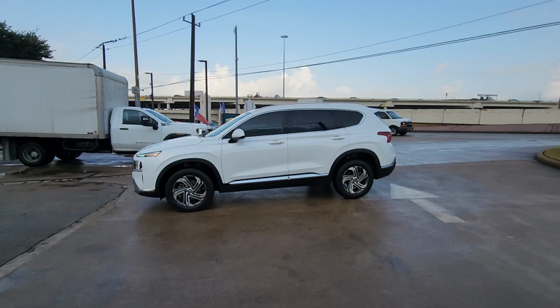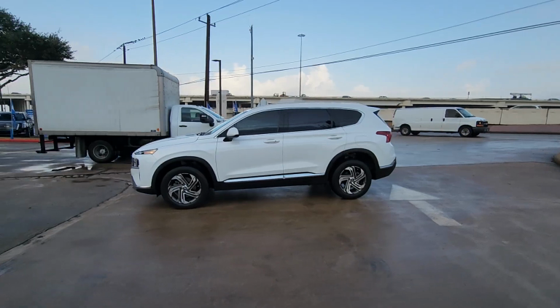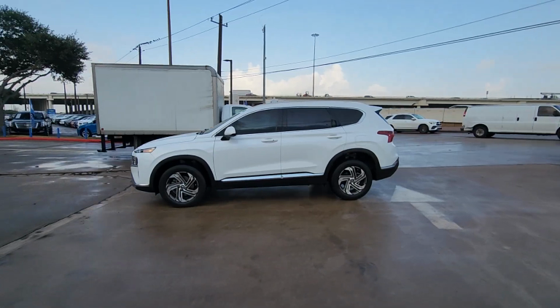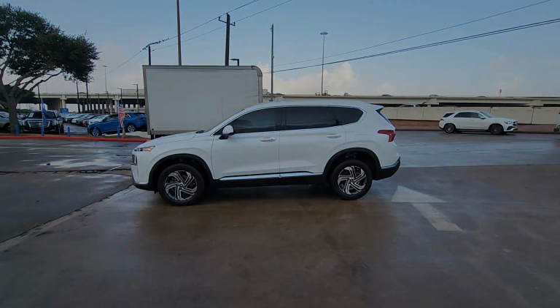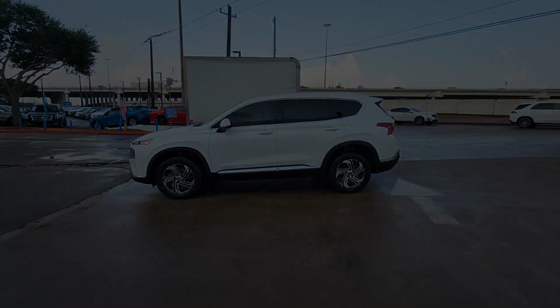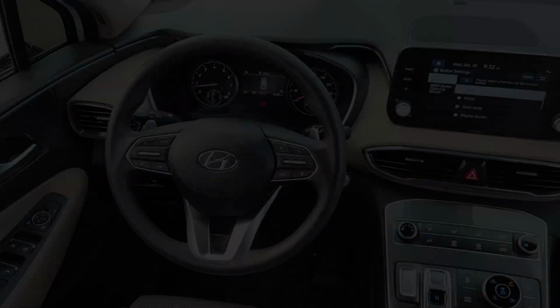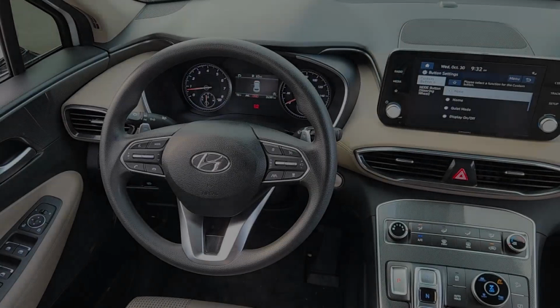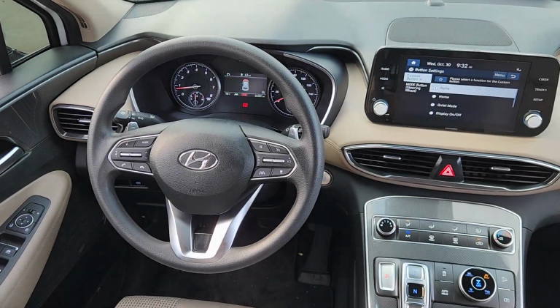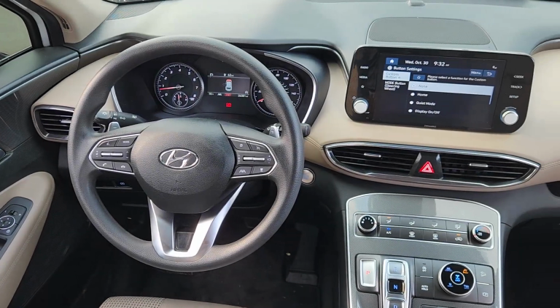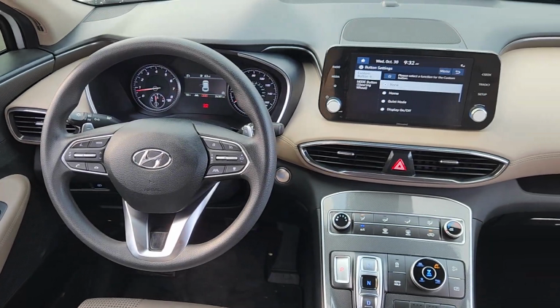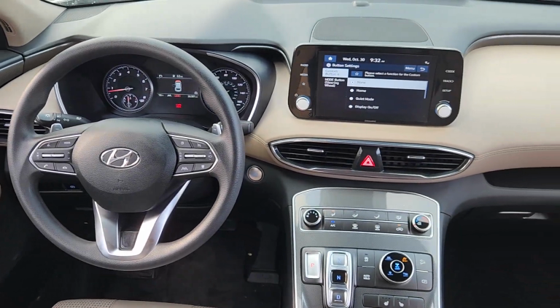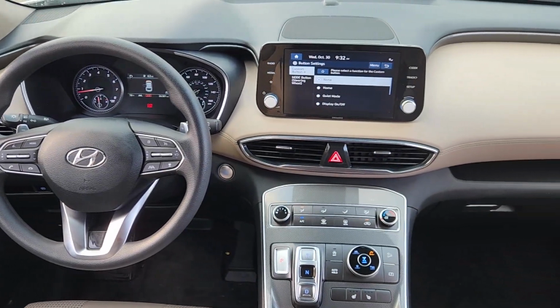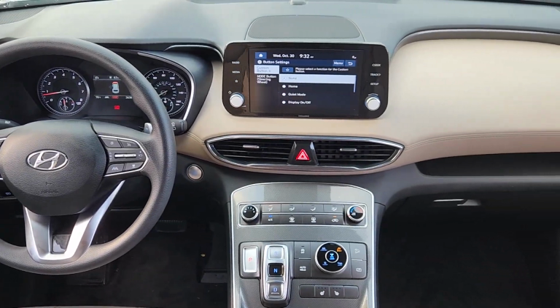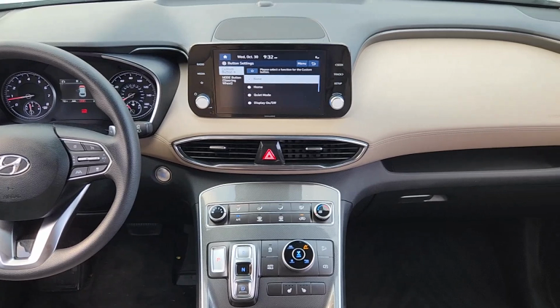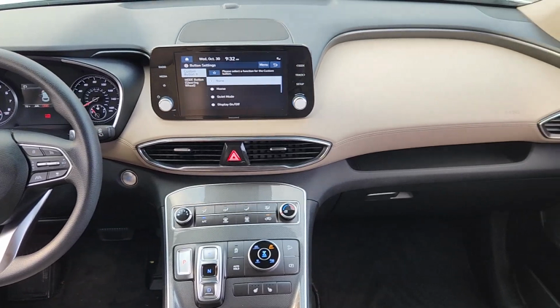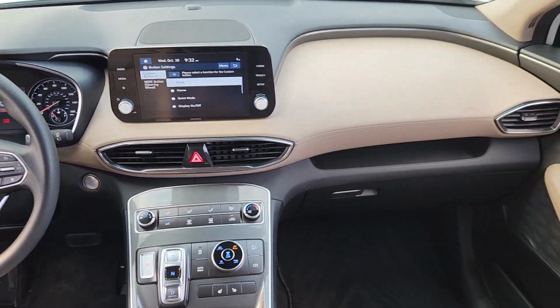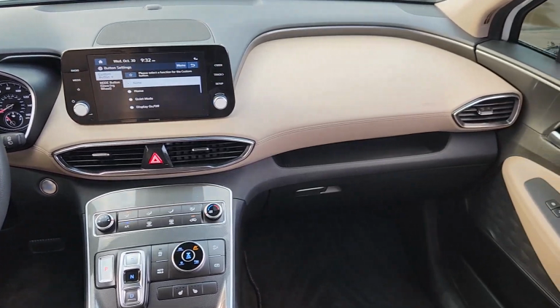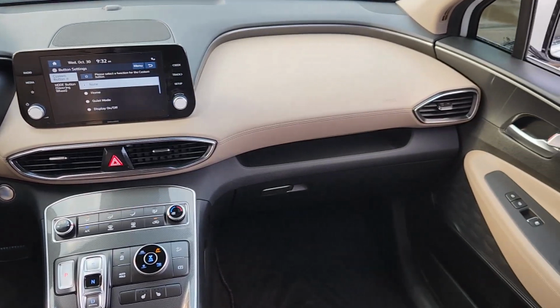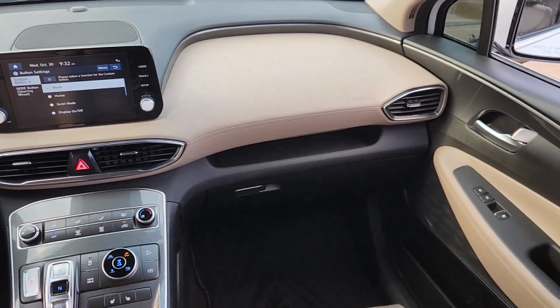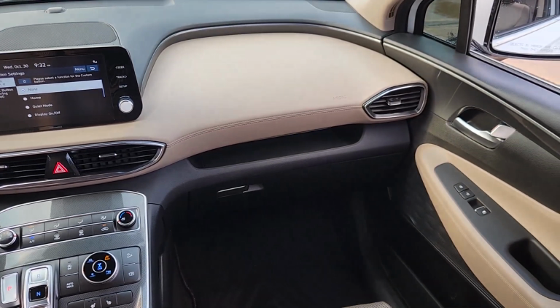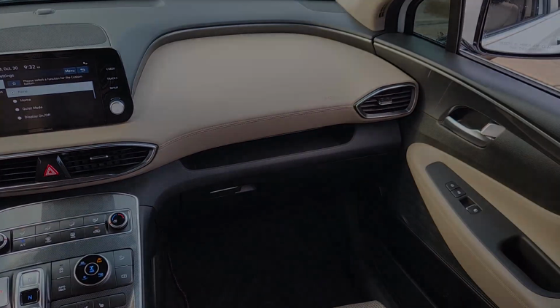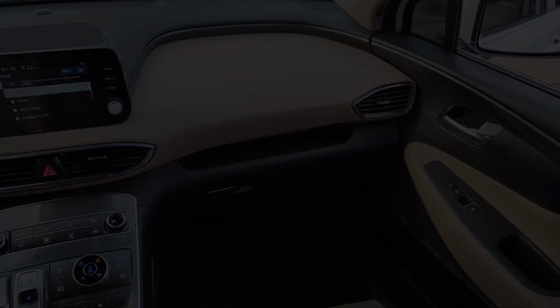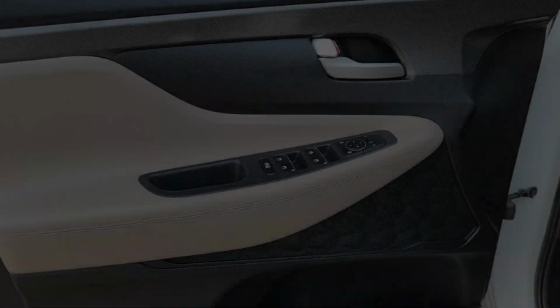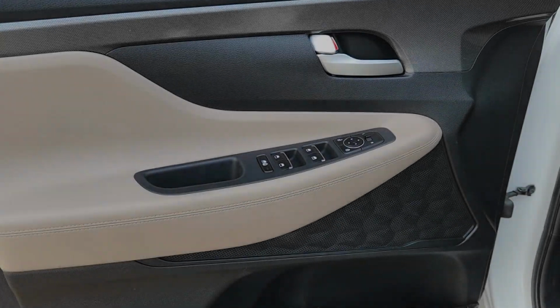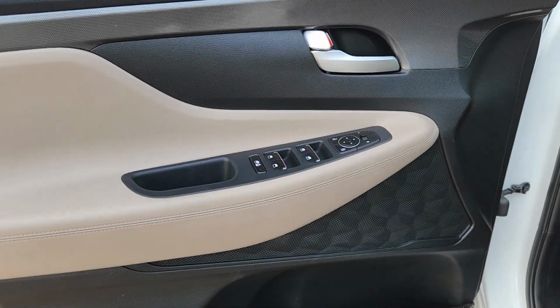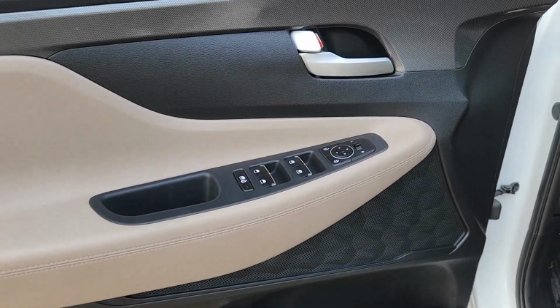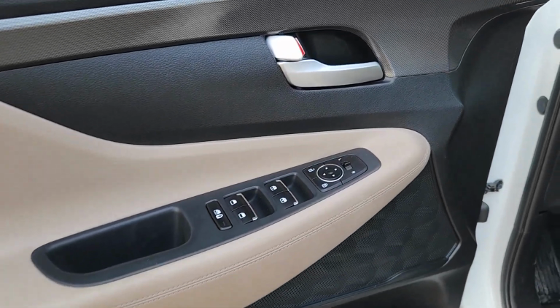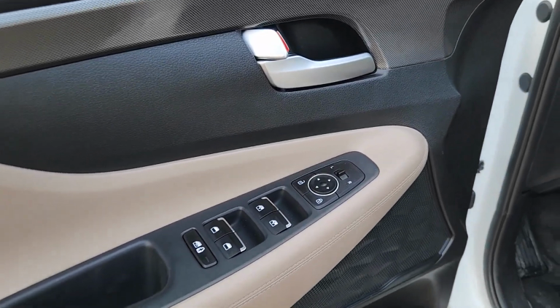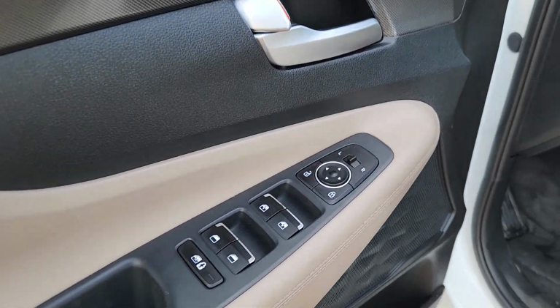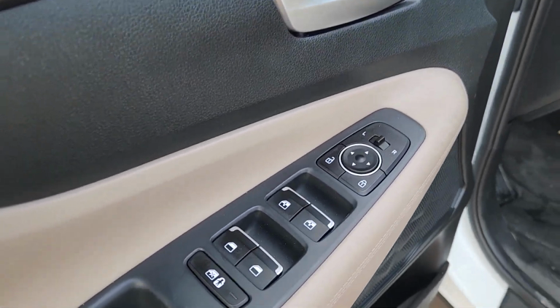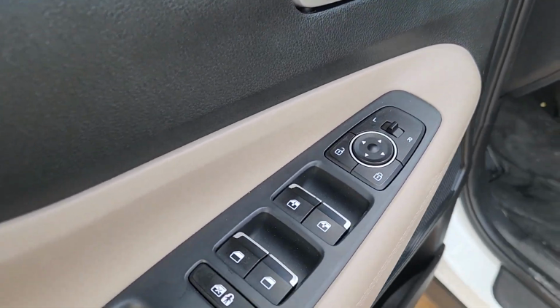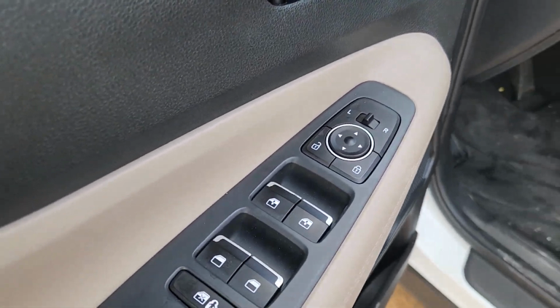Start building your road trip memories. Make getting from point A to point B a thing of beauty in this refined and capable Santa Fe. Come in for a fun and easy test drive — our team will make it the best part of your day.